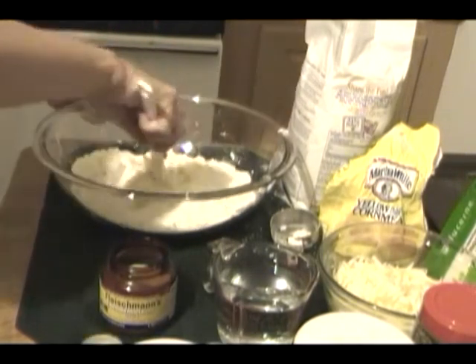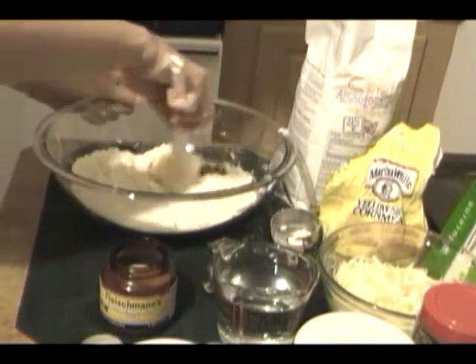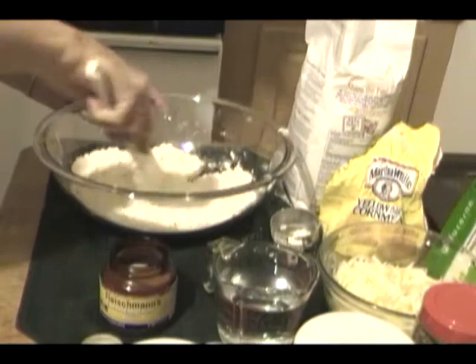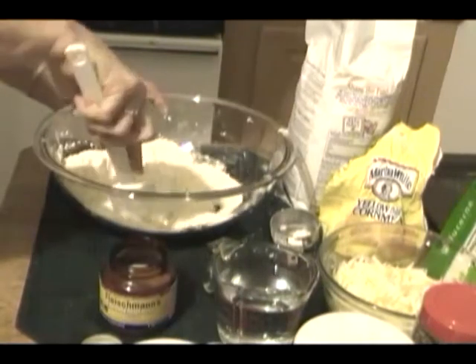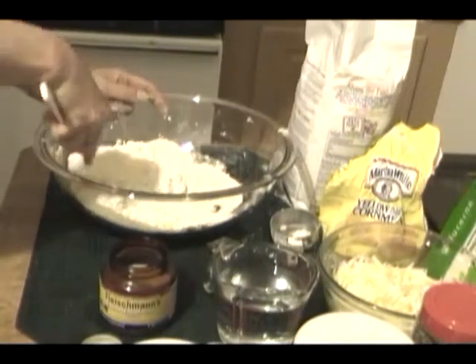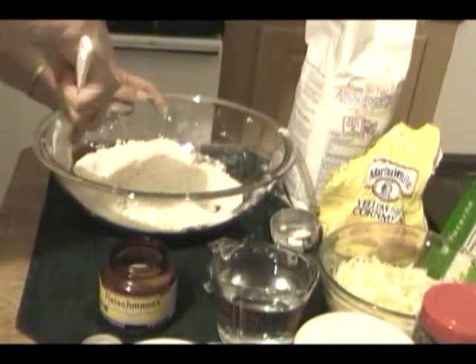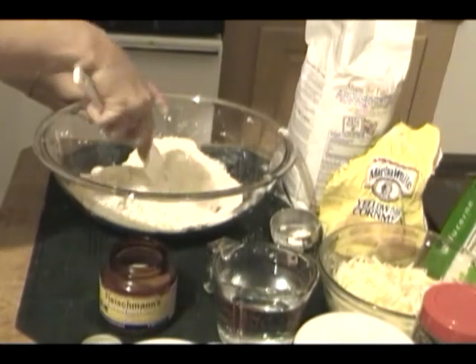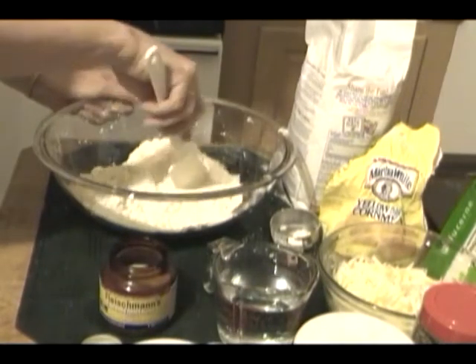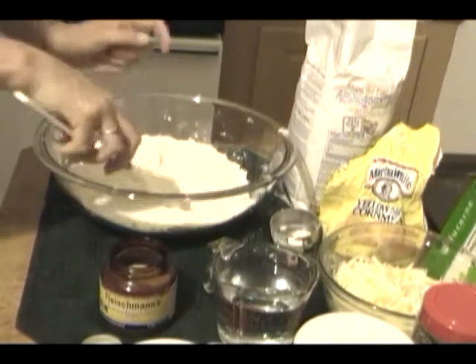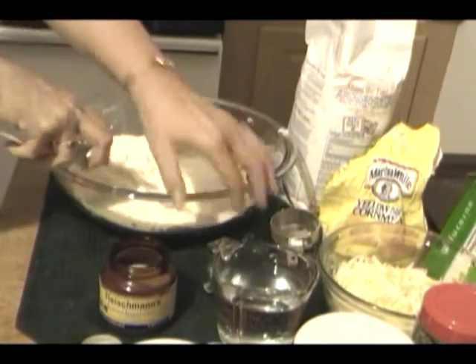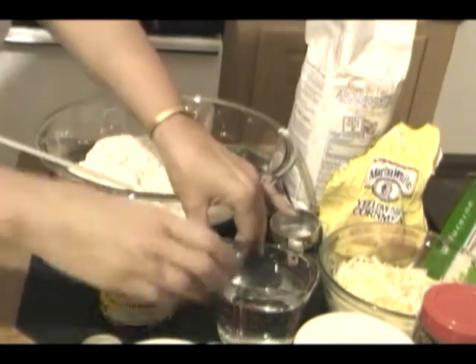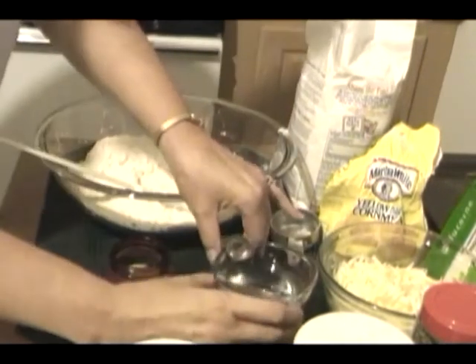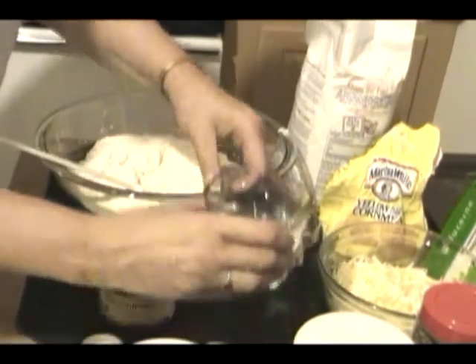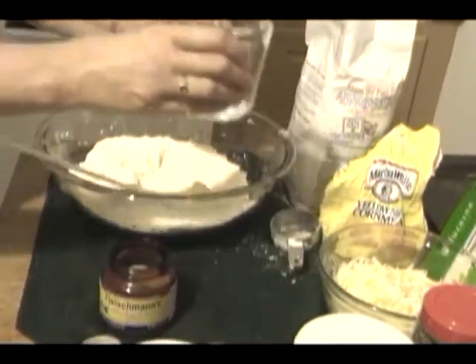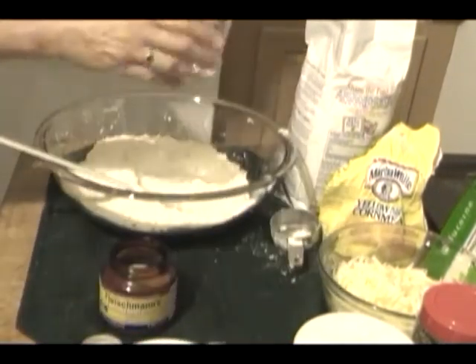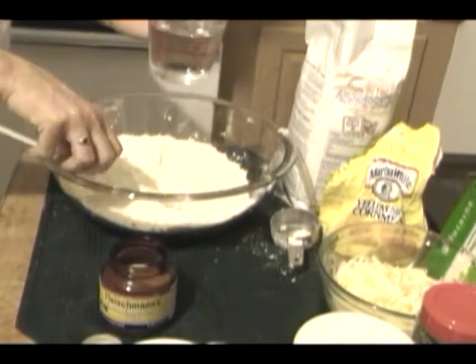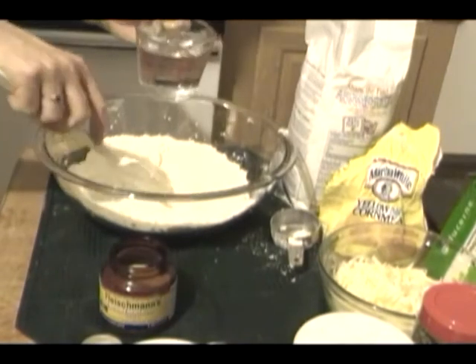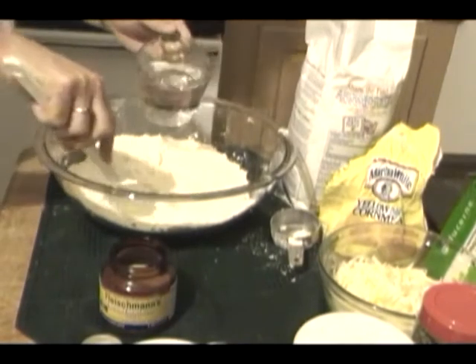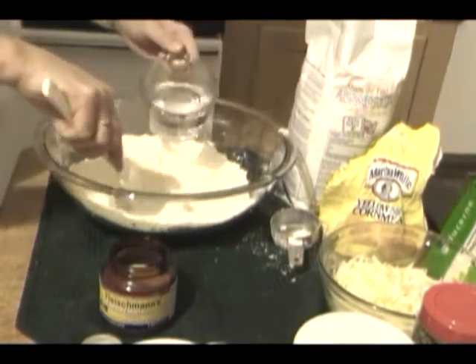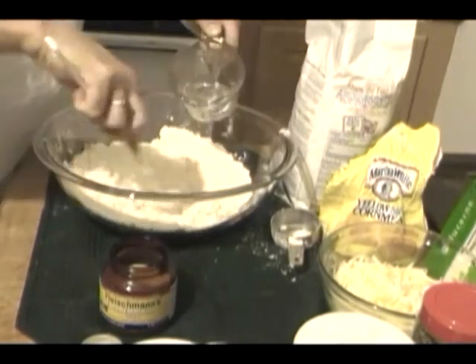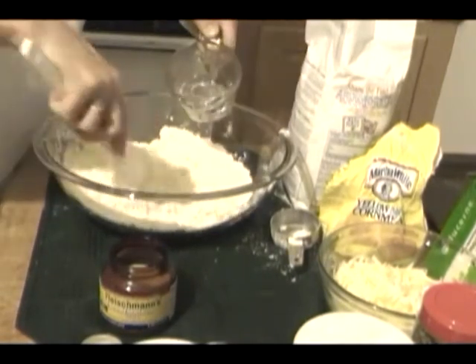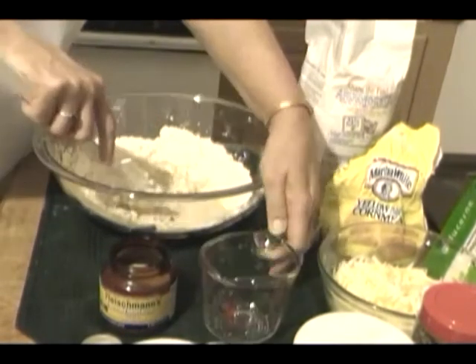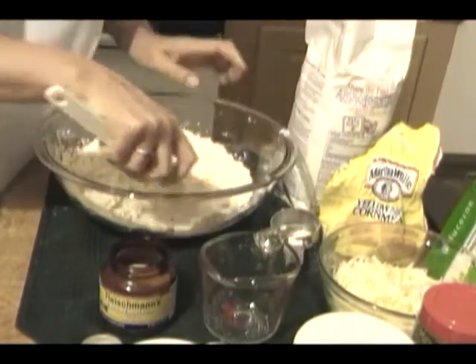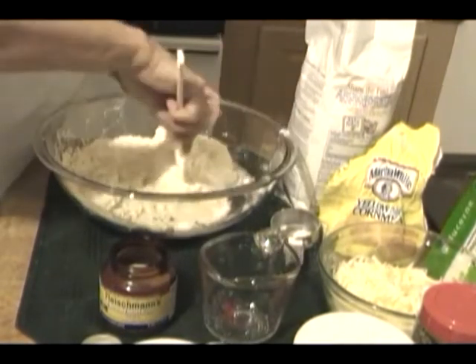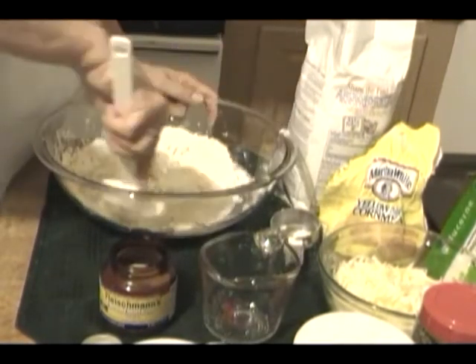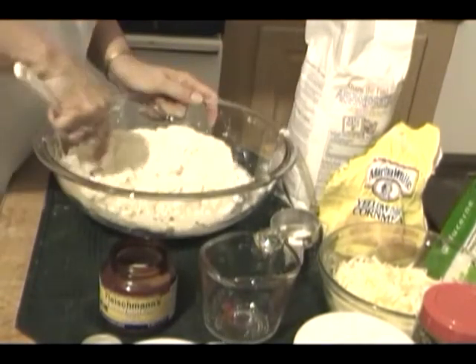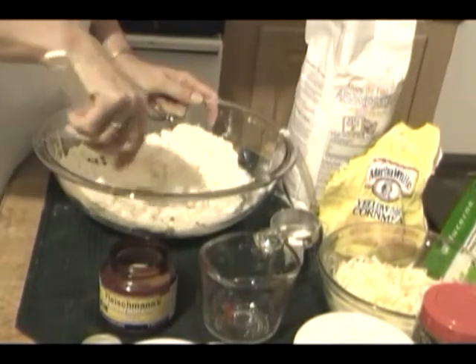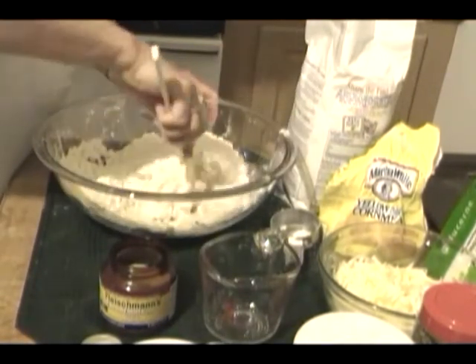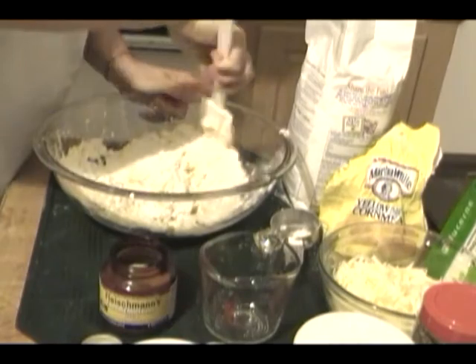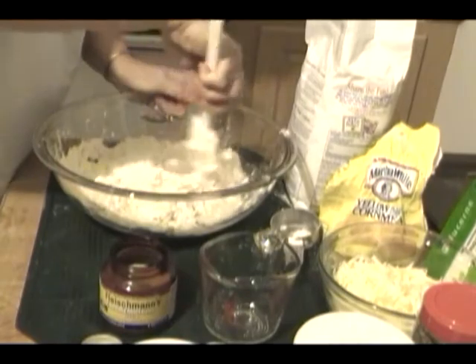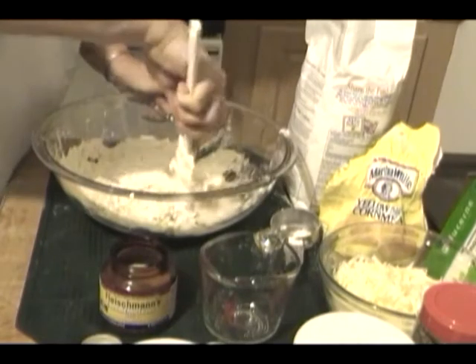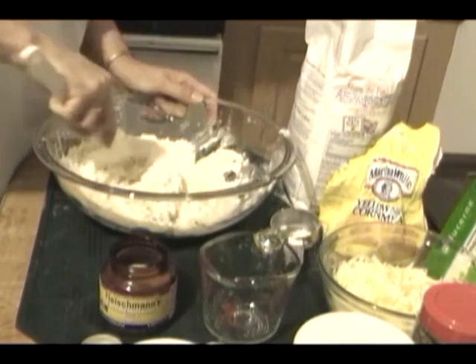Blend until it's well blended. It is a cup of warm water blended in. We're going to add the water a little bit at a time. This is where we start to have fun, and we dig in with our hands. That's the dough.